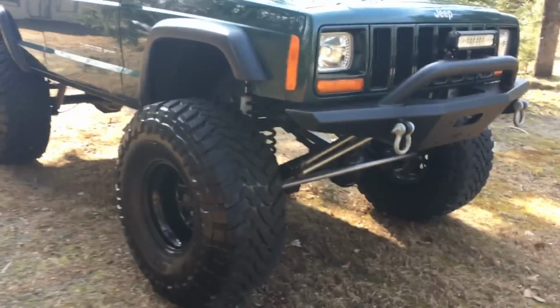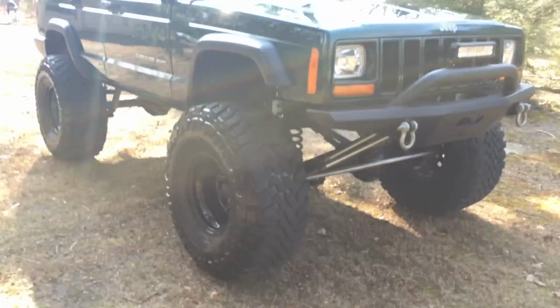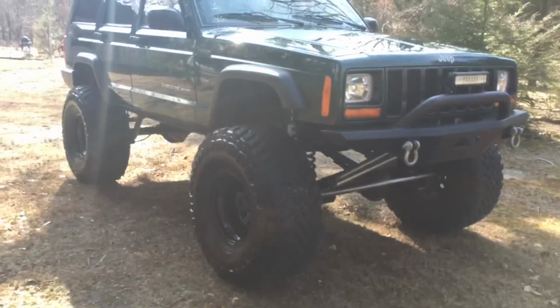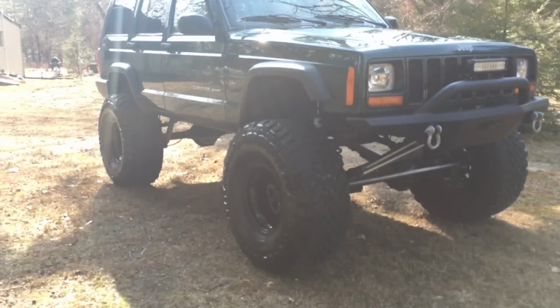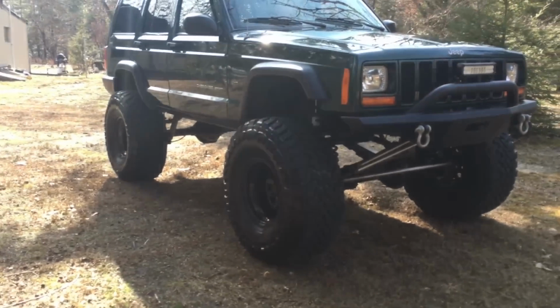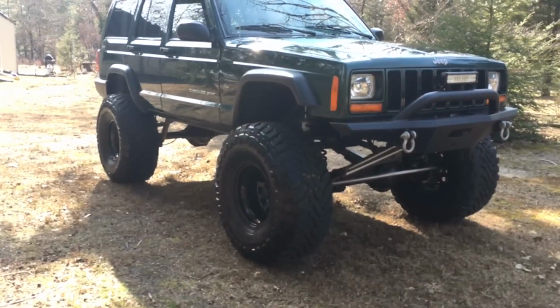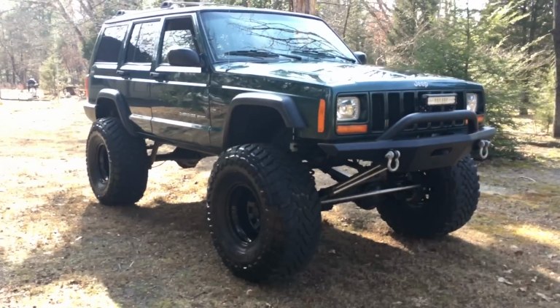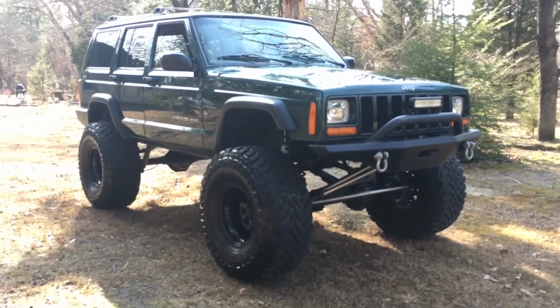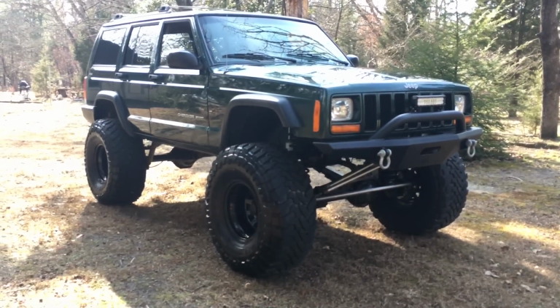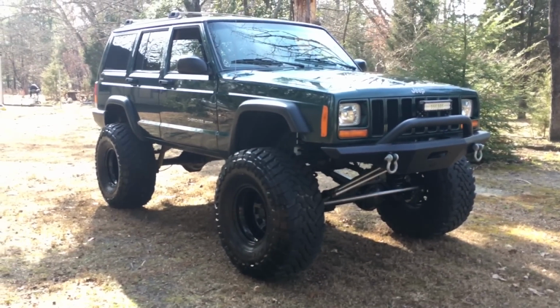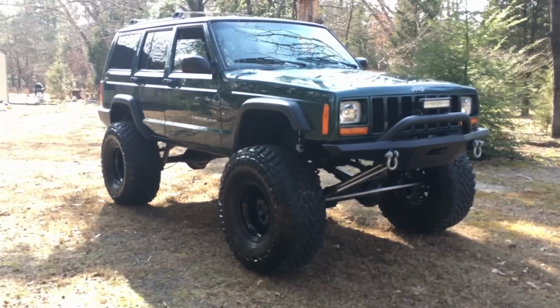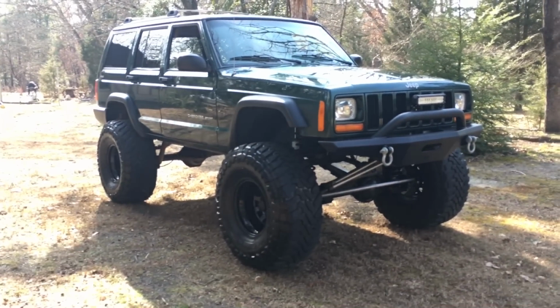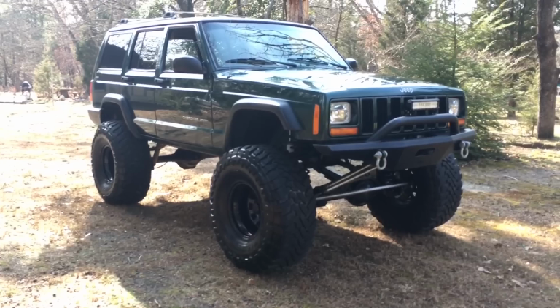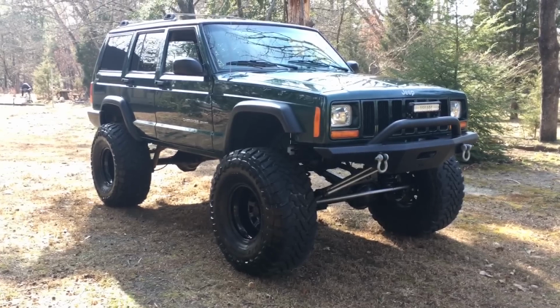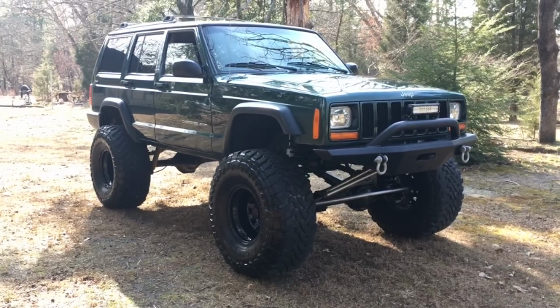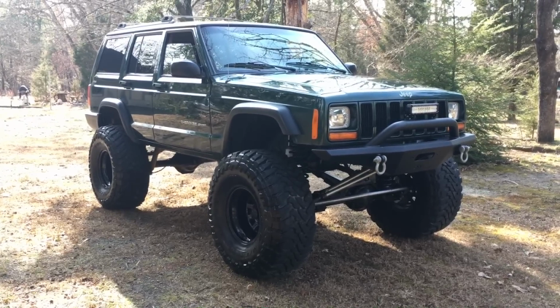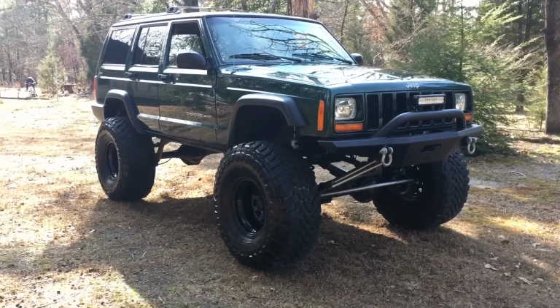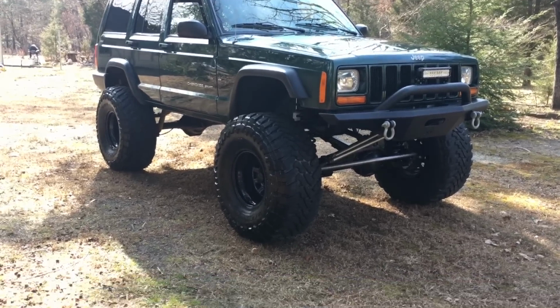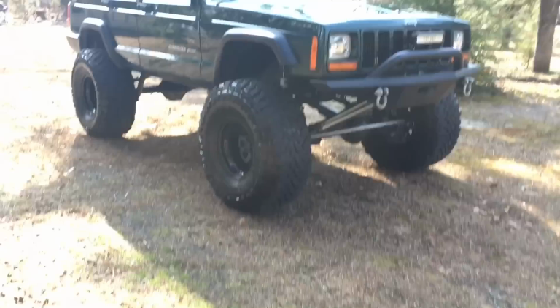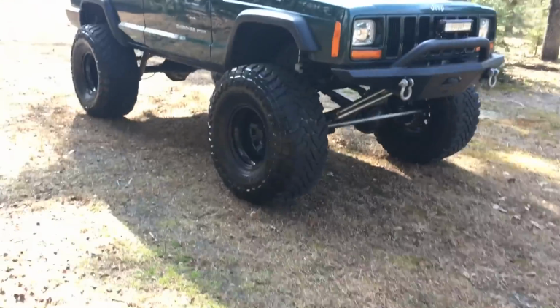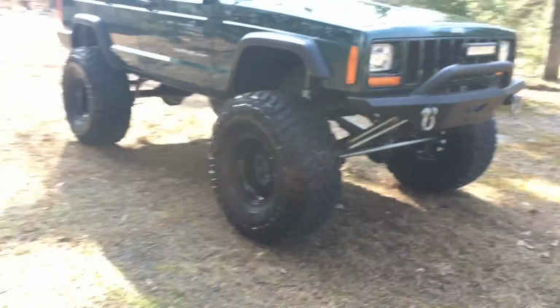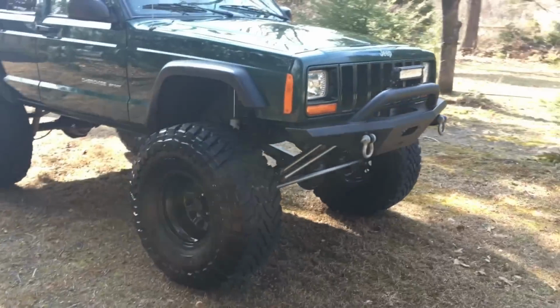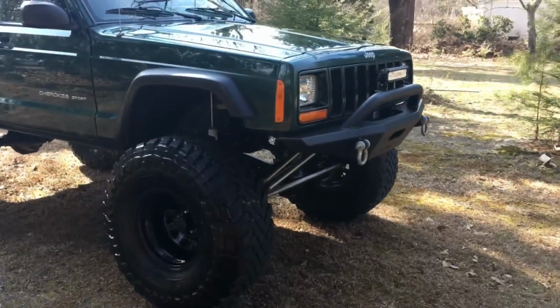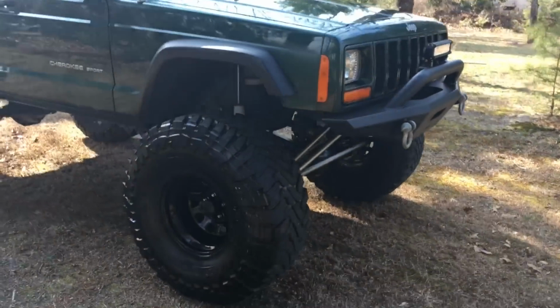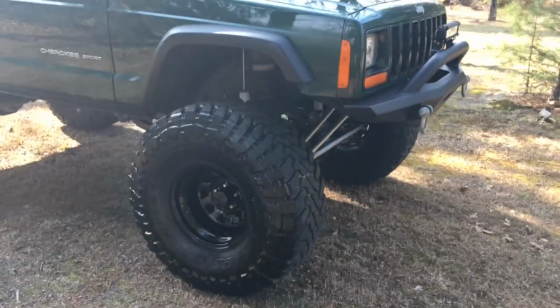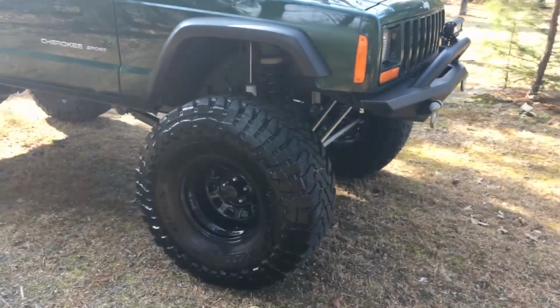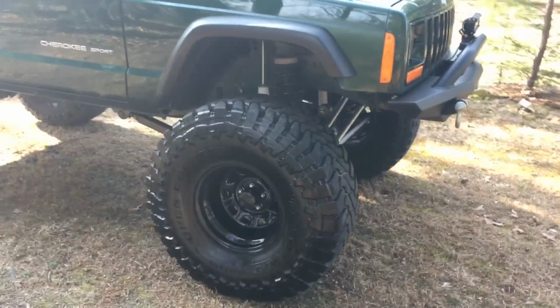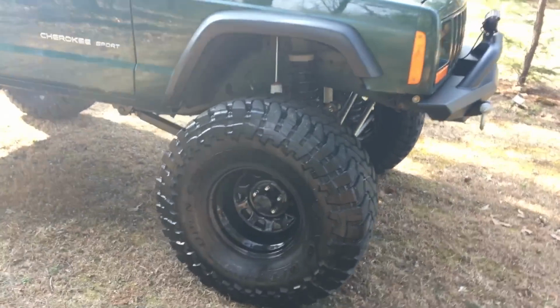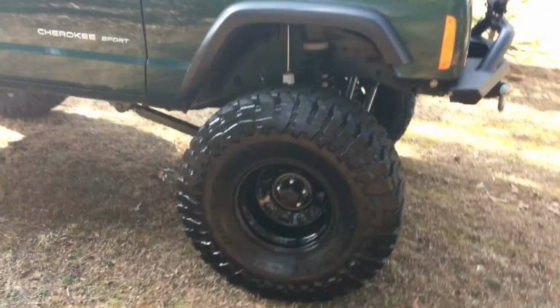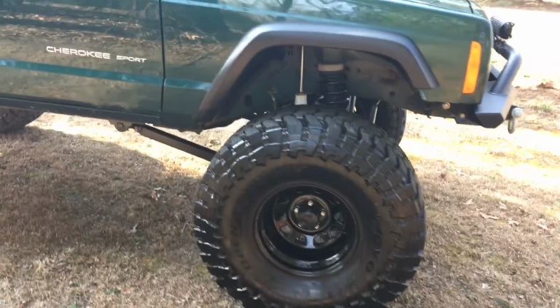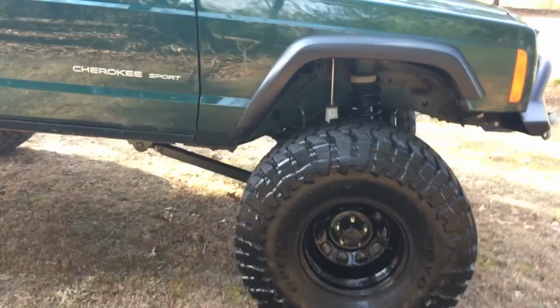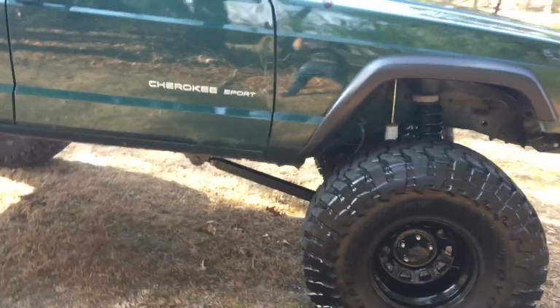I bought the Jeep stock 3 years ago and figured this would be a good time to do an update. It came stock to me with no other modifications besides a Rough Country 6.5 inch X-Series lift with 315-75-16 Goodyear Wrangler military tires.